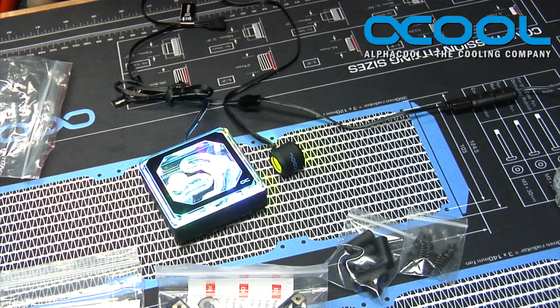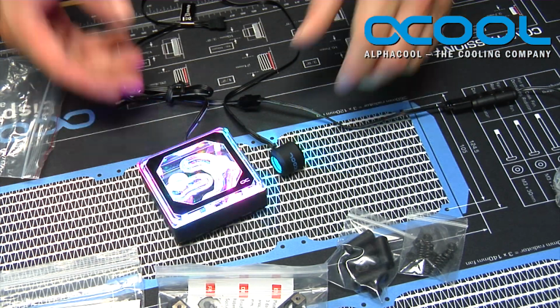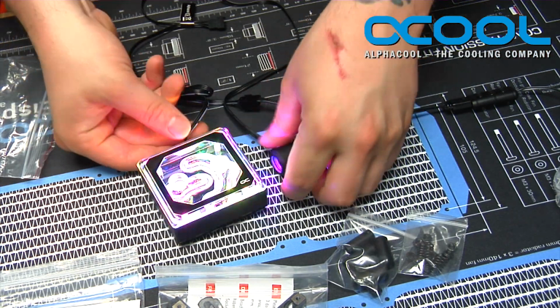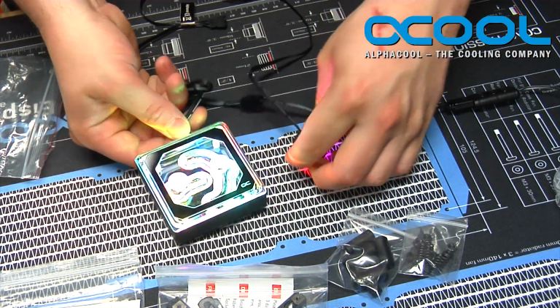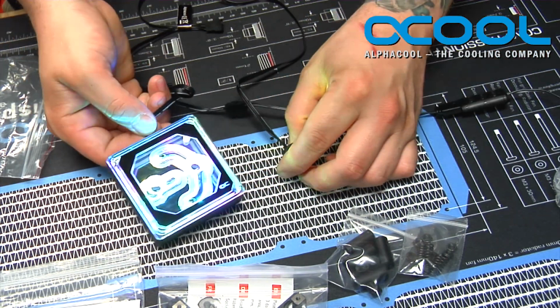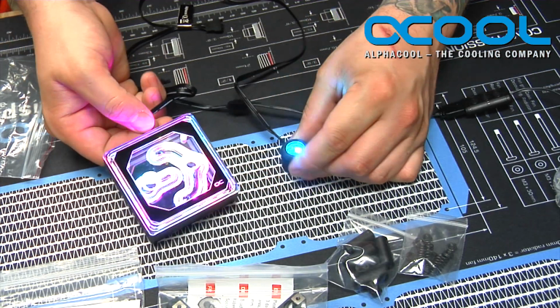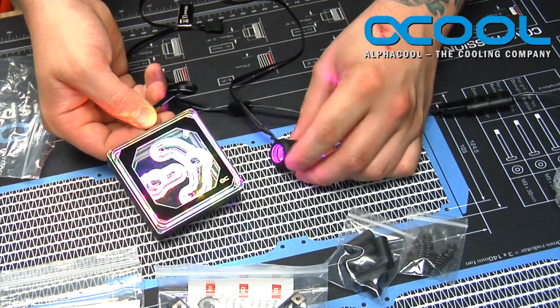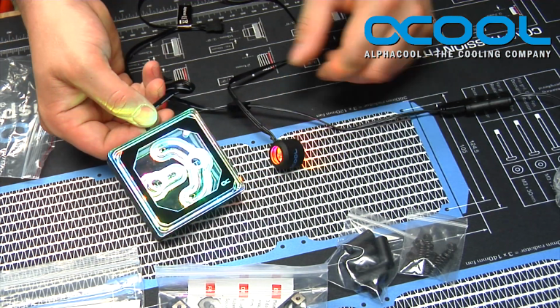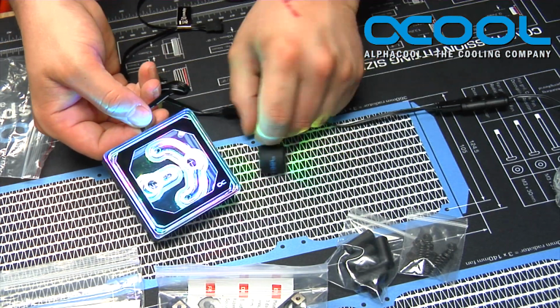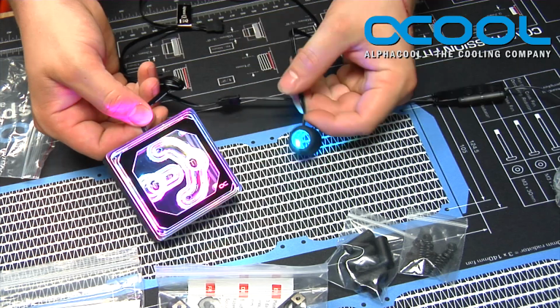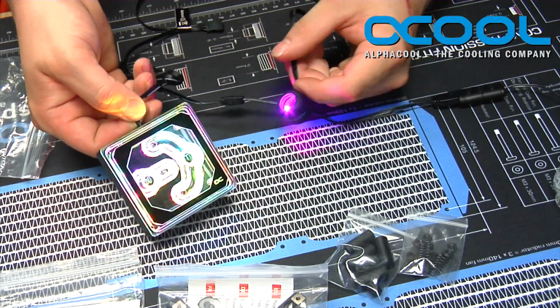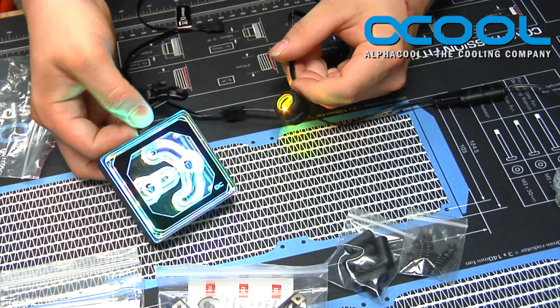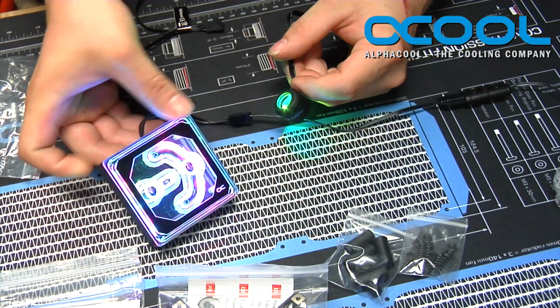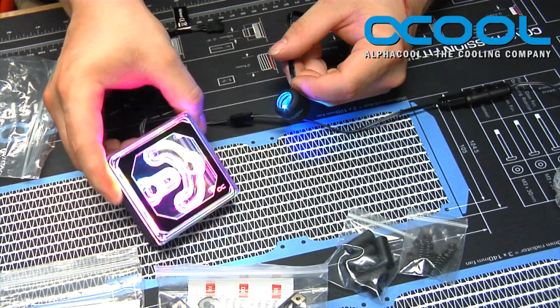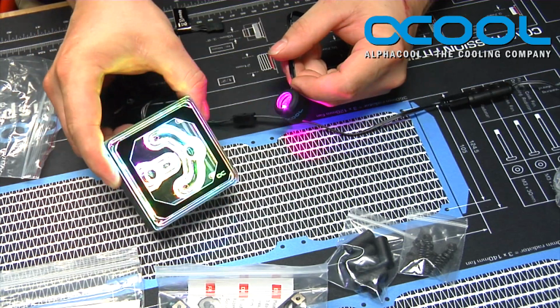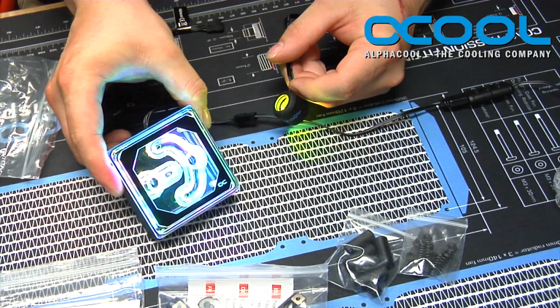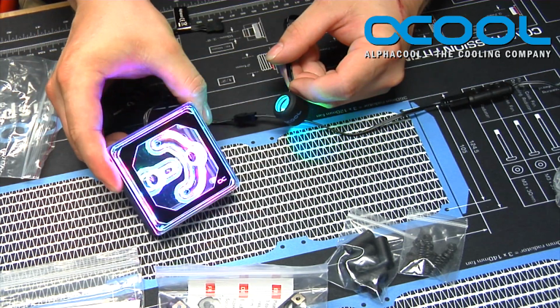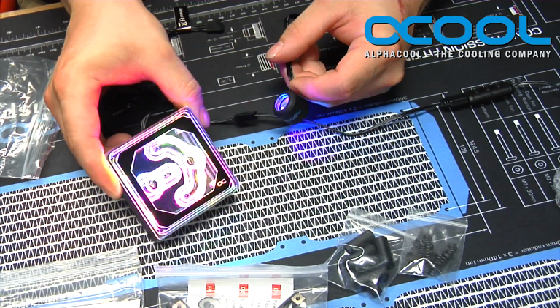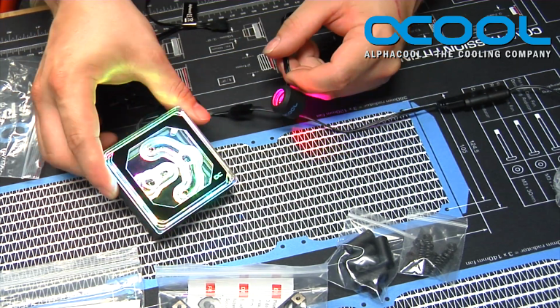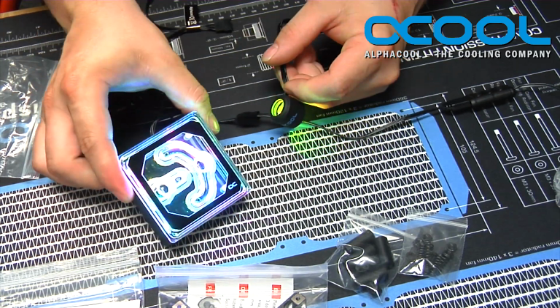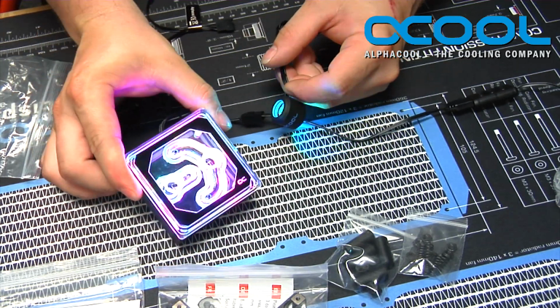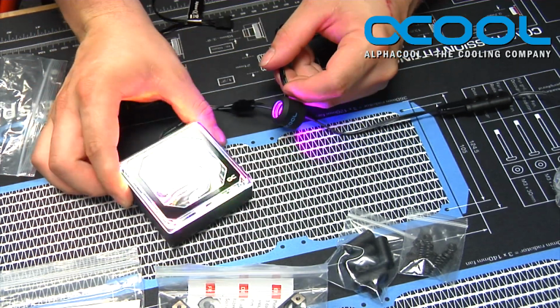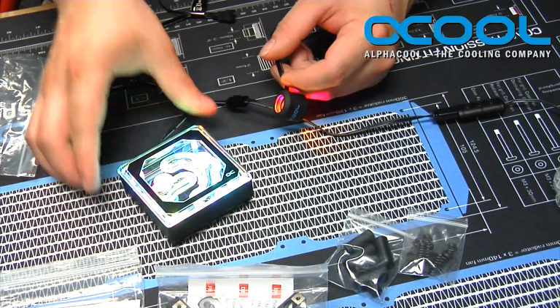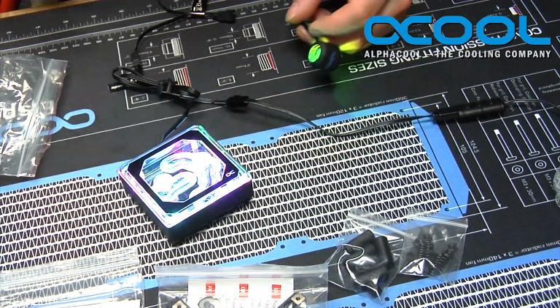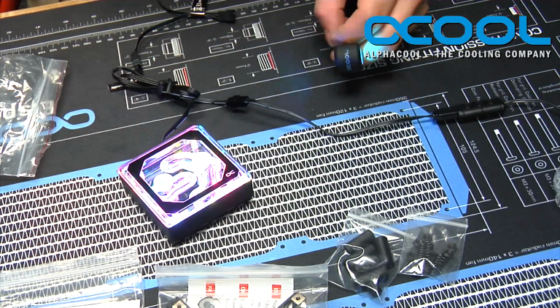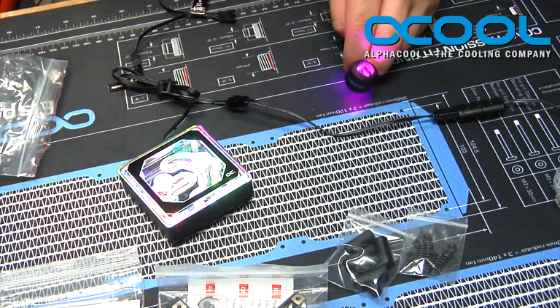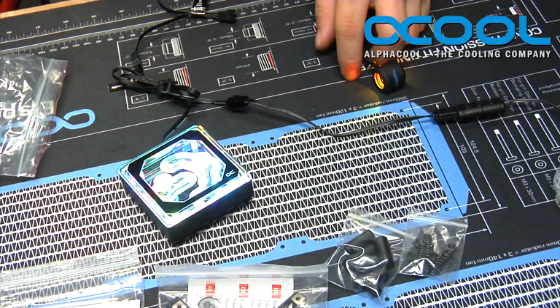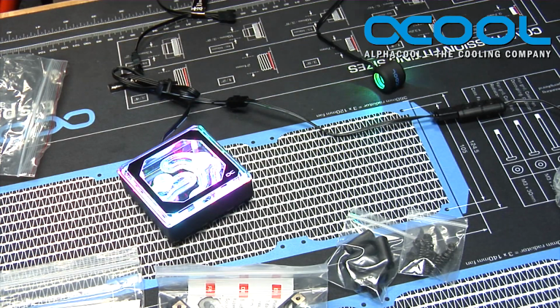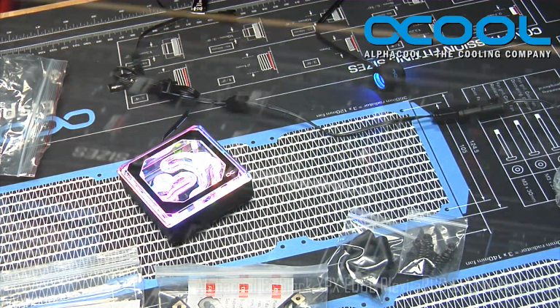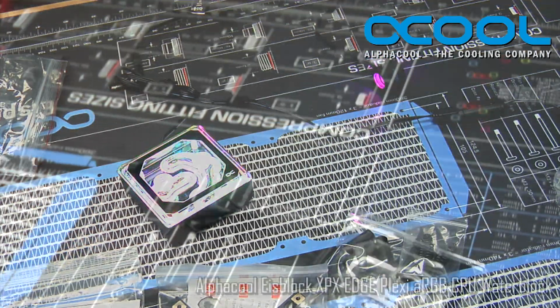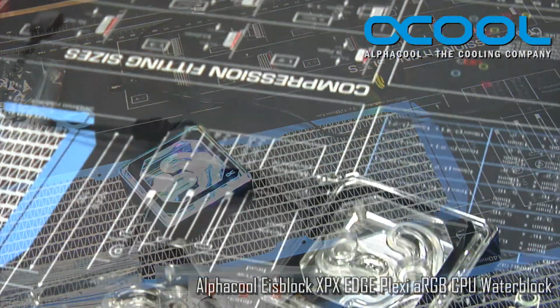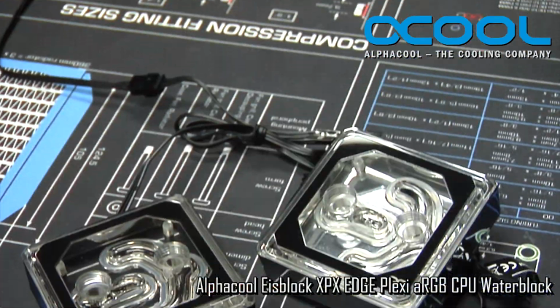Make sure you check out alphacool.com for the release date on the Alphacool XPX Edge, the new XPX Eyes Block, and the XPX Eyes Block Pro.